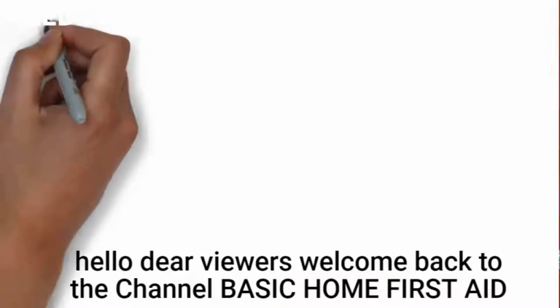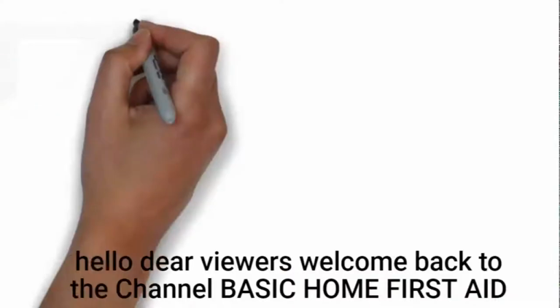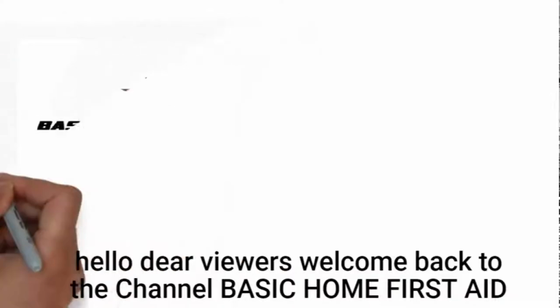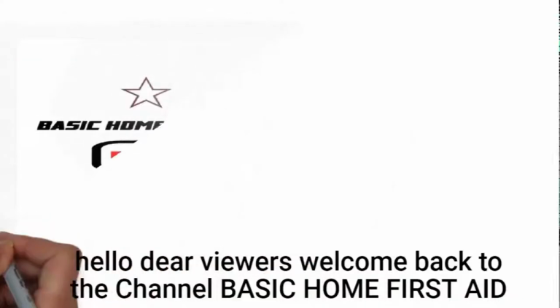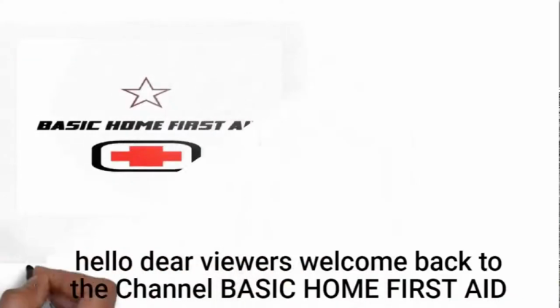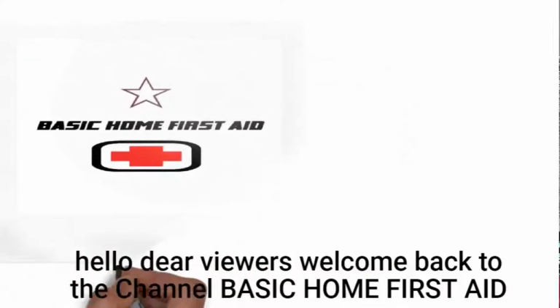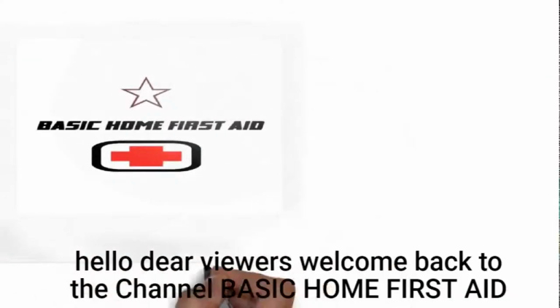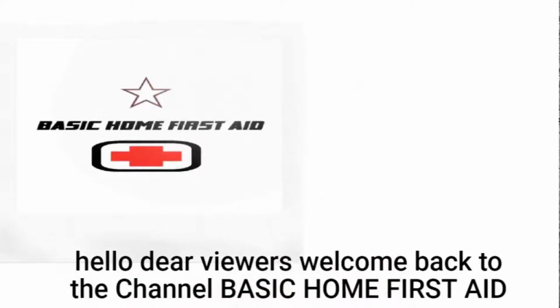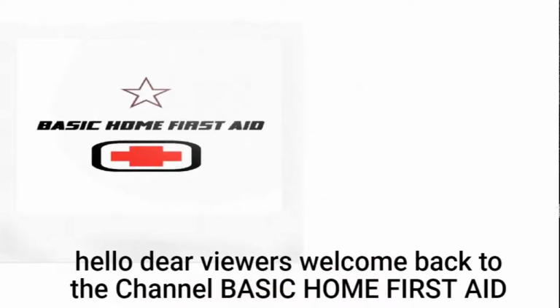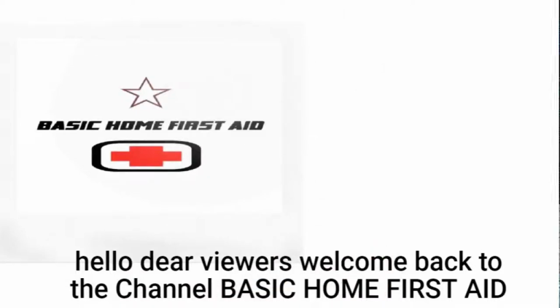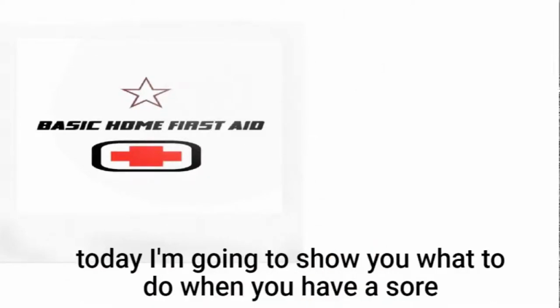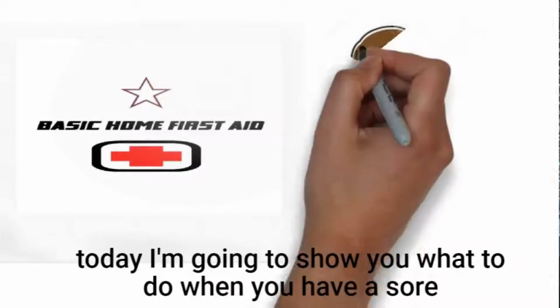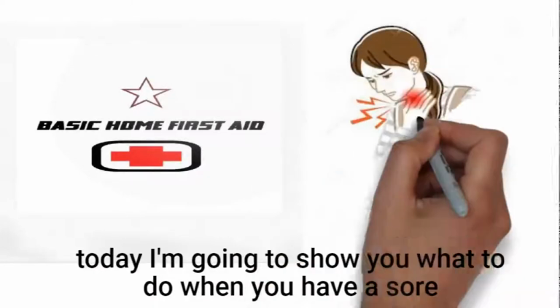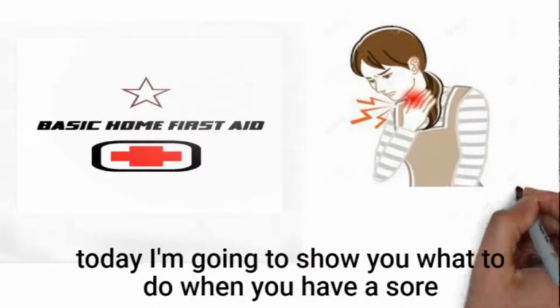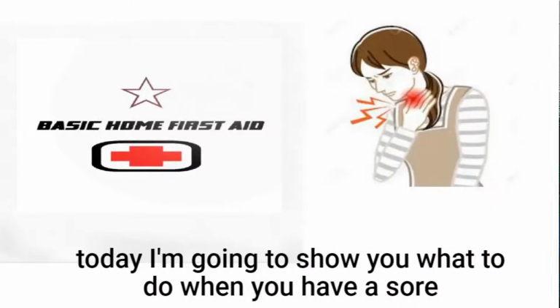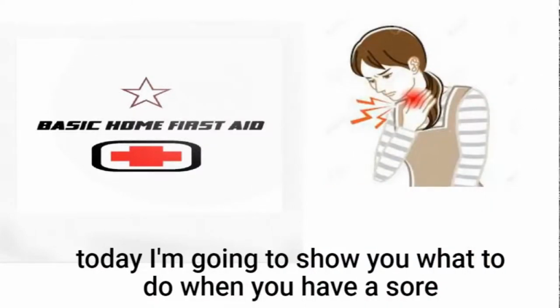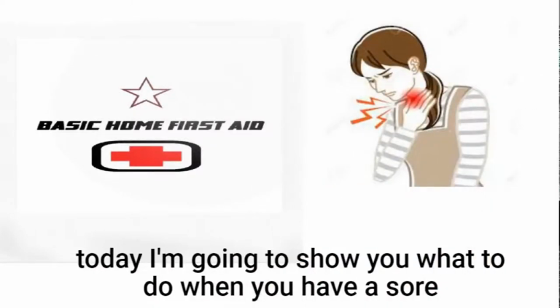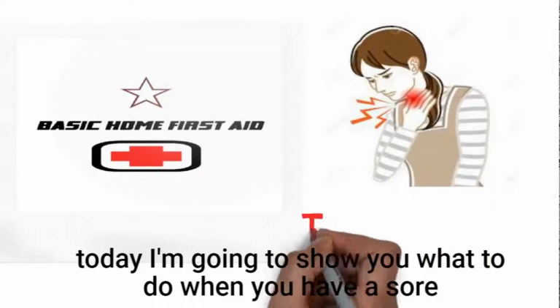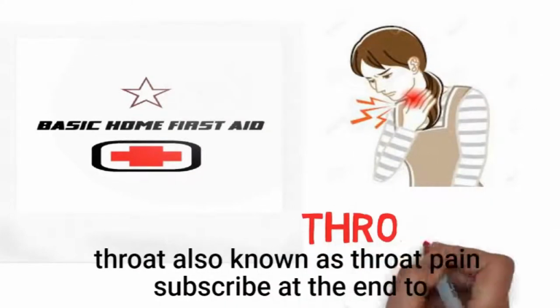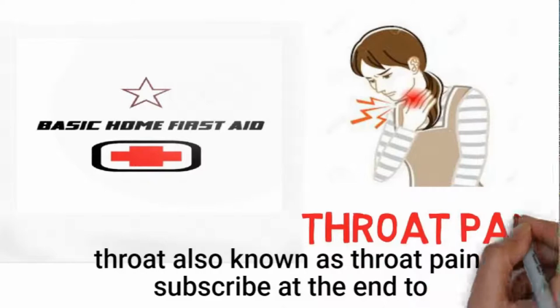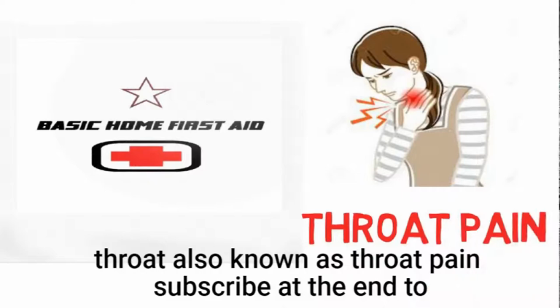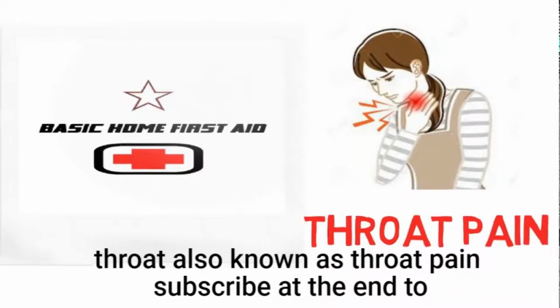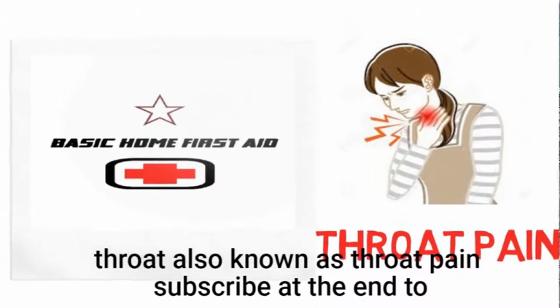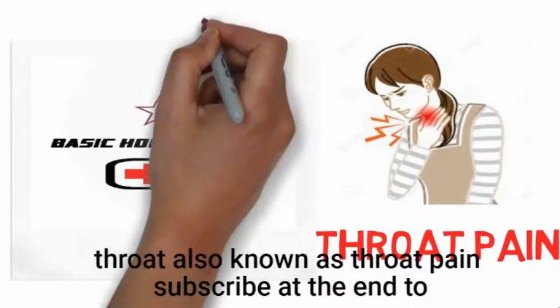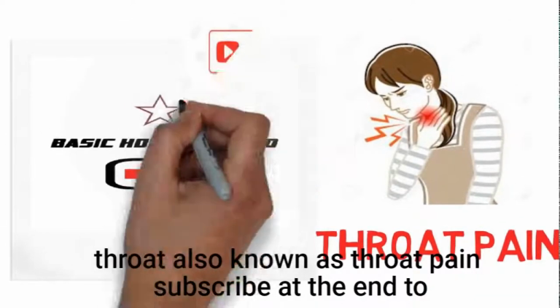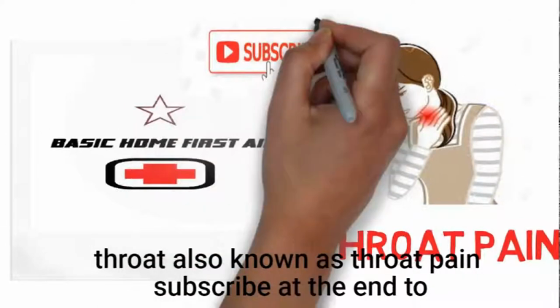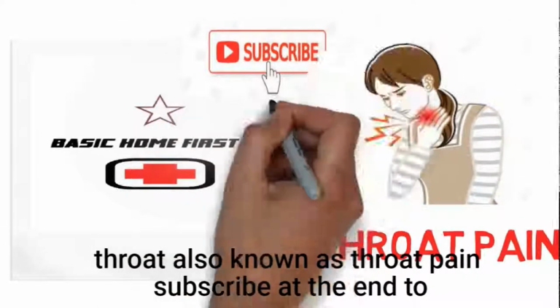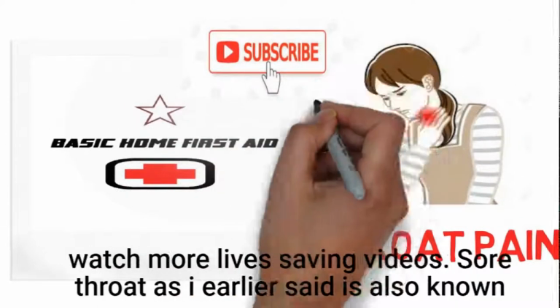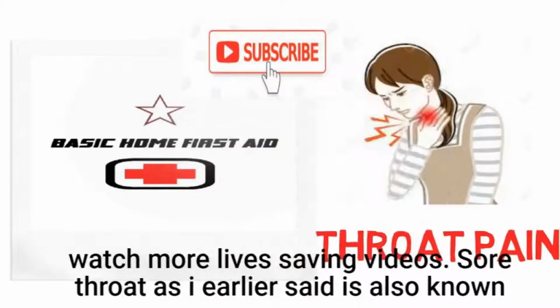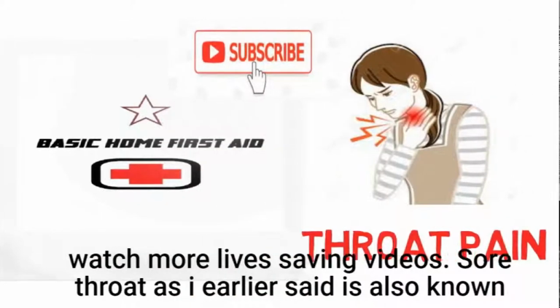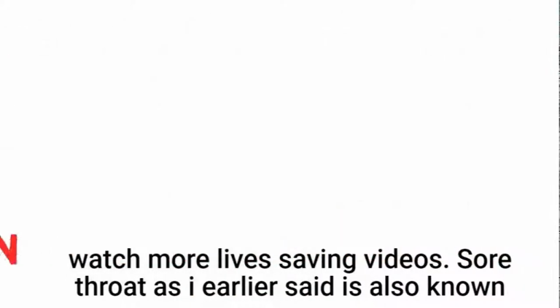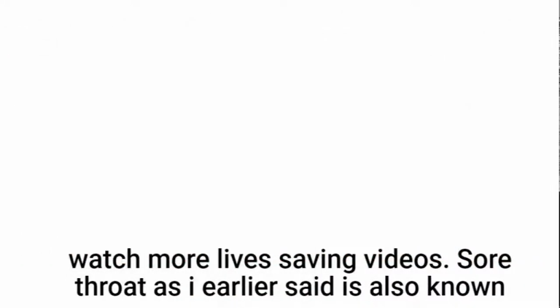Hello dear viewers, welcome back to the channel Basic Office 8. Today I'm going to show you what to do when you have a sore throat, also known as throat pain. Subscribe at the end to watch more life-saving videos.